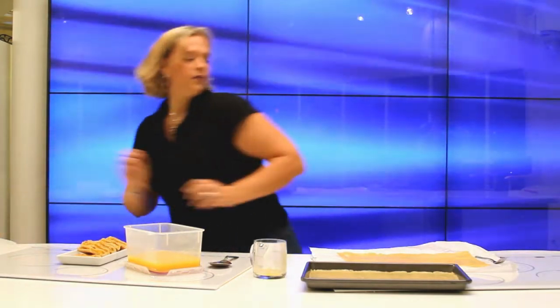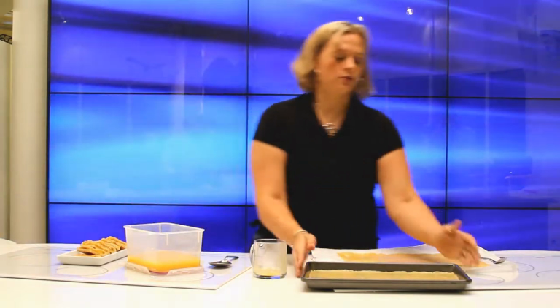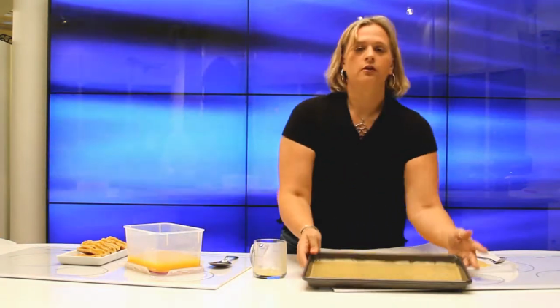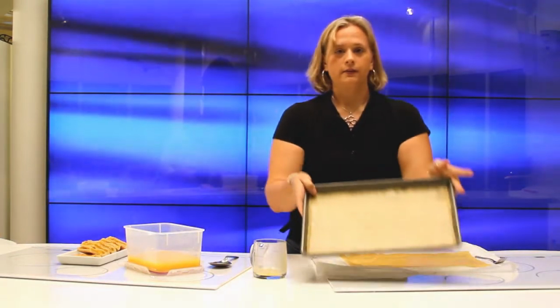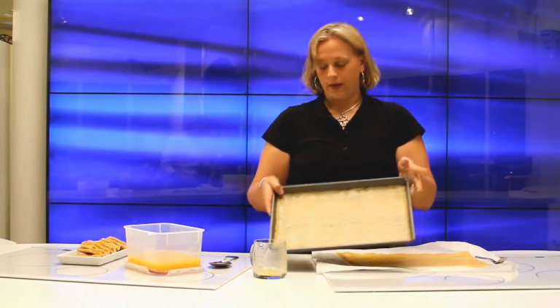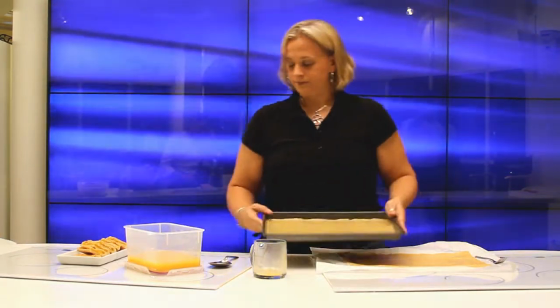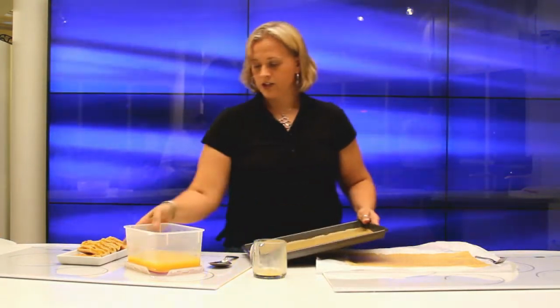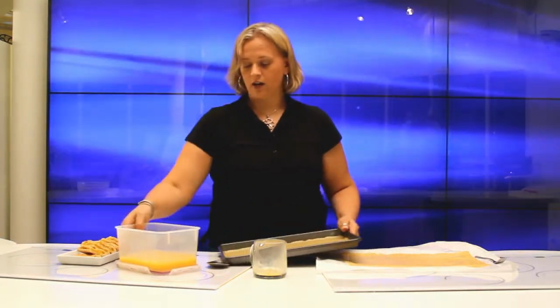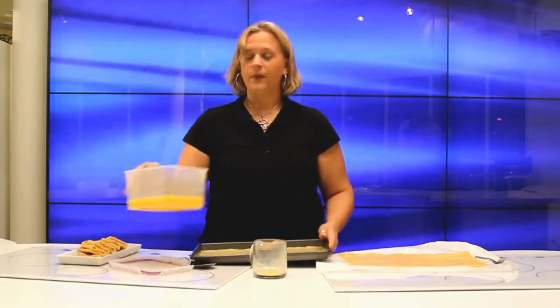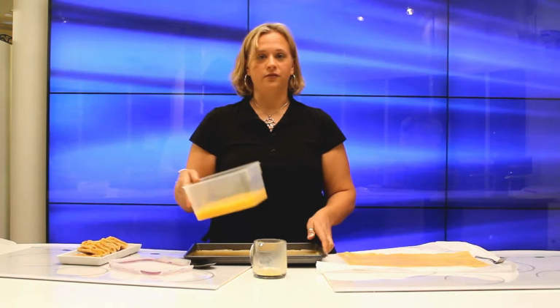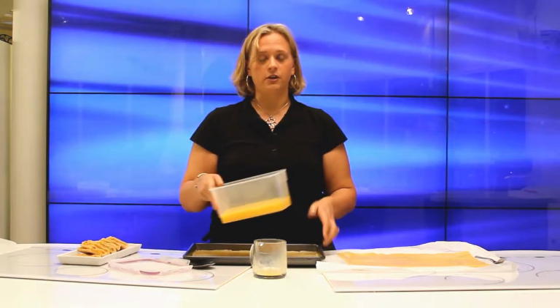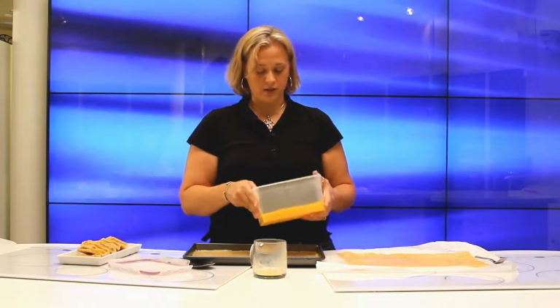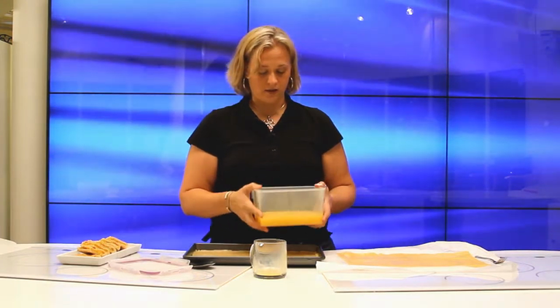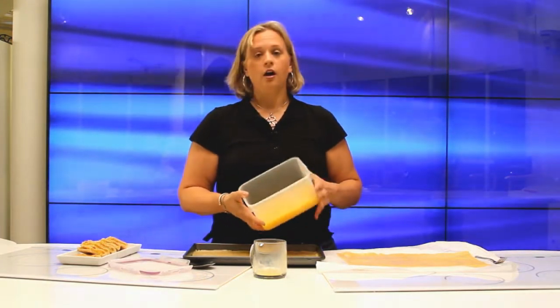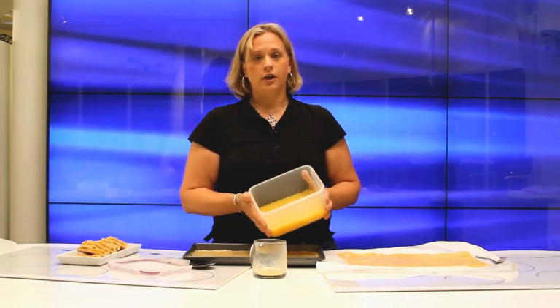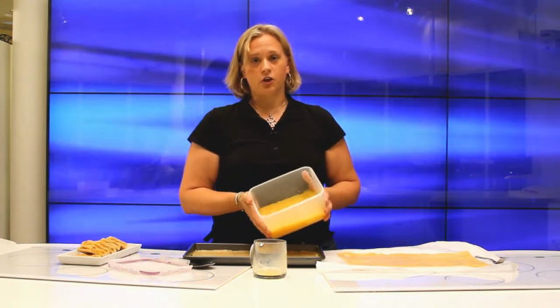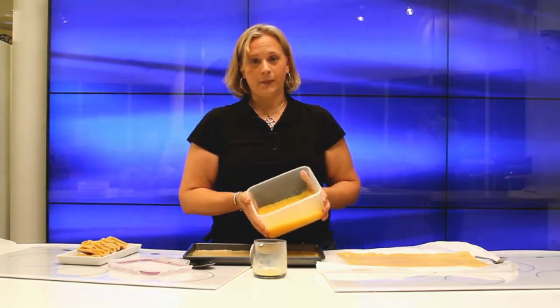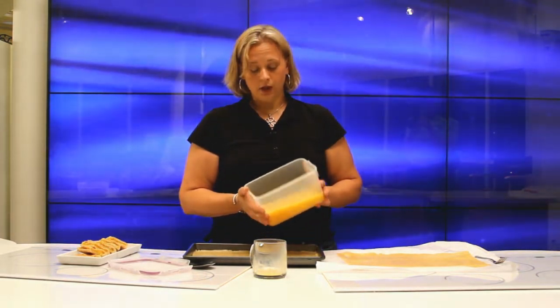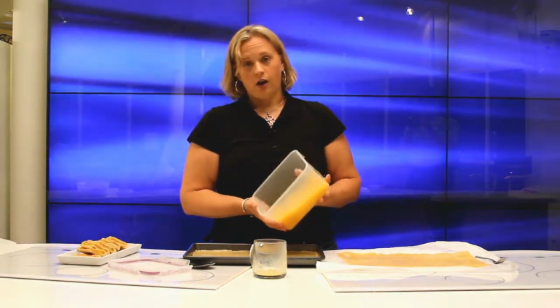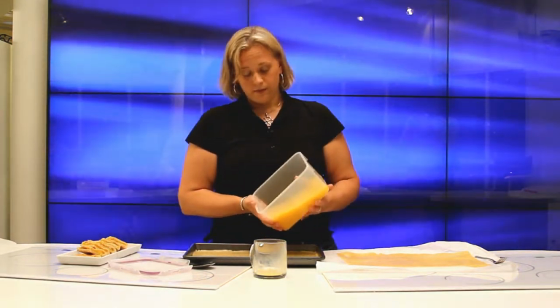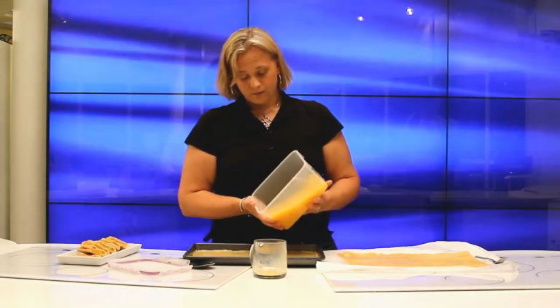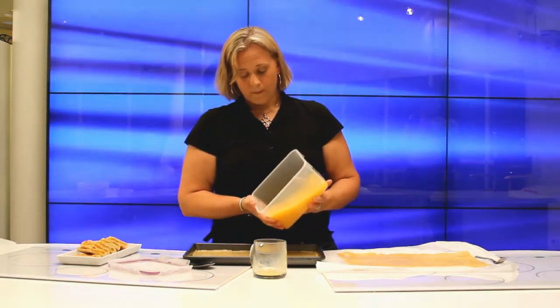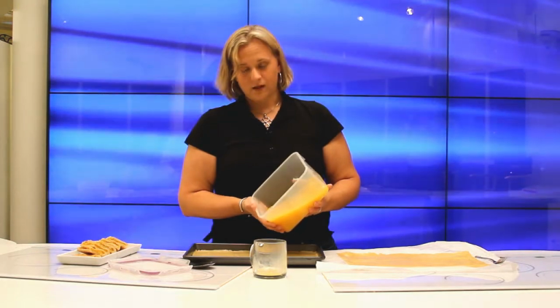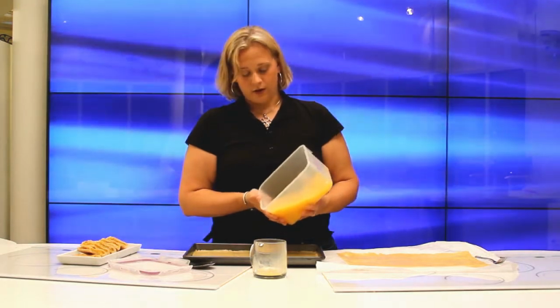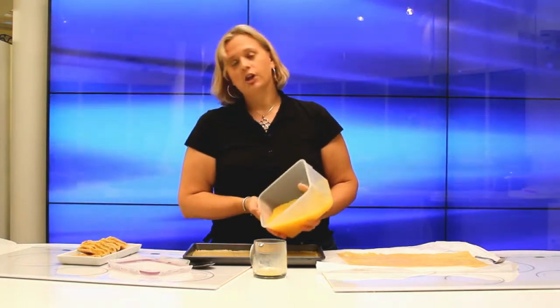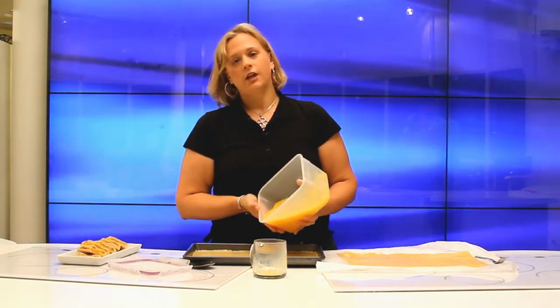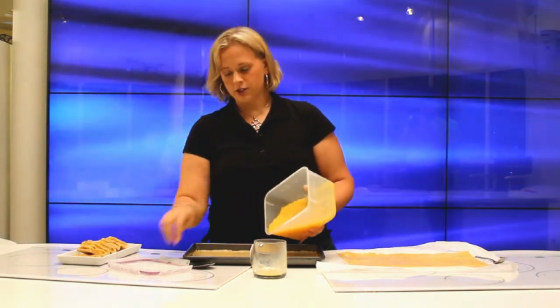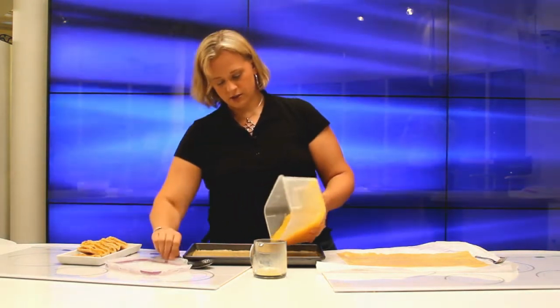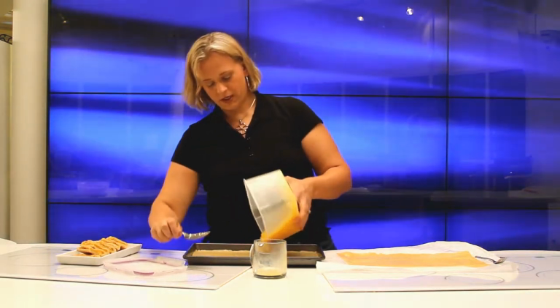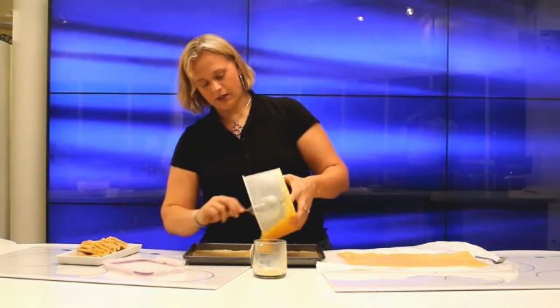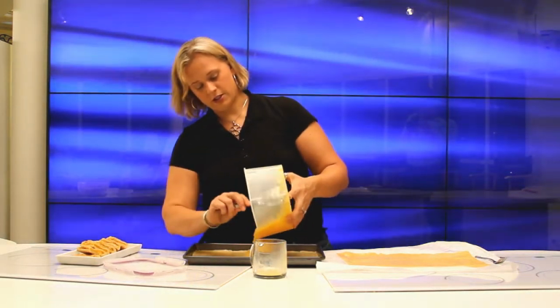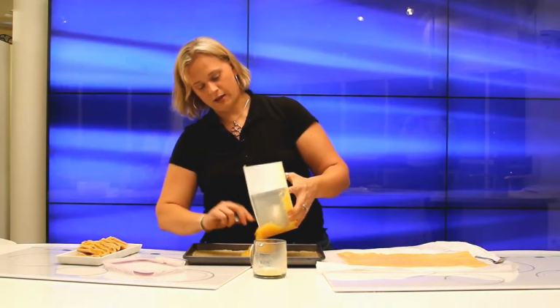This is what your dough would look like in the pan. You just take the pineapple filling, which is basically two cans of crushed pineapple, sugar, and cornstarch. You just put that in the layer — just layer that in.